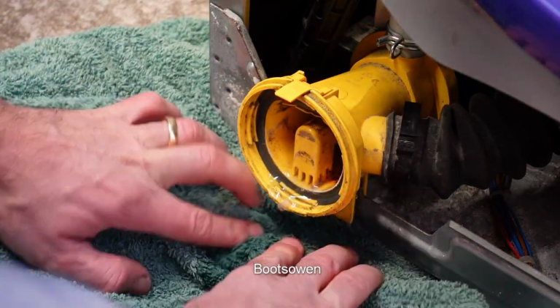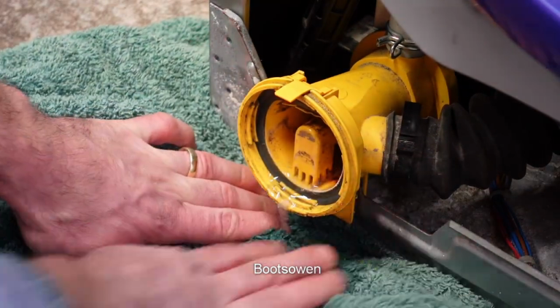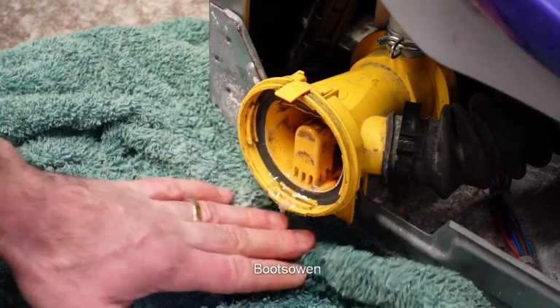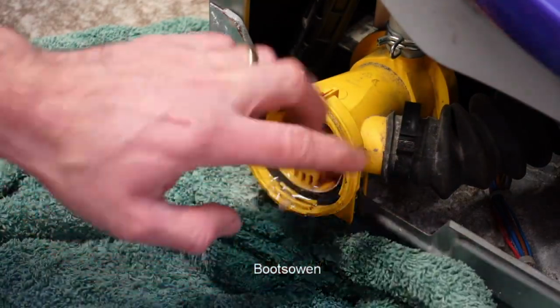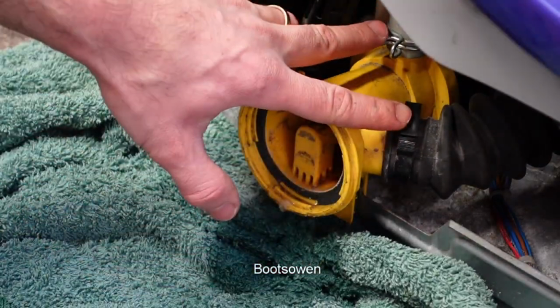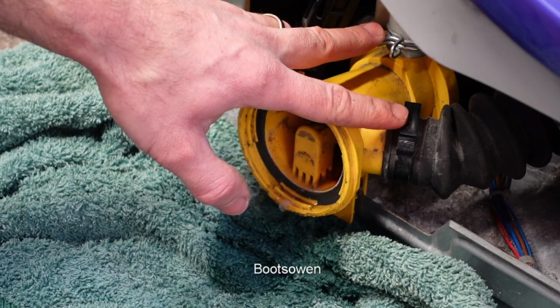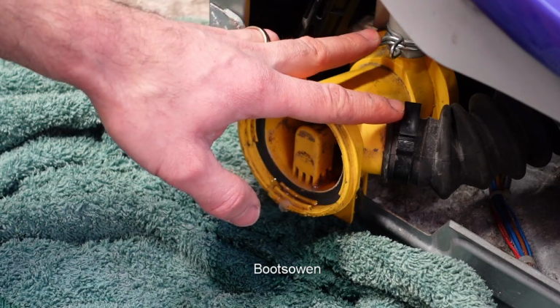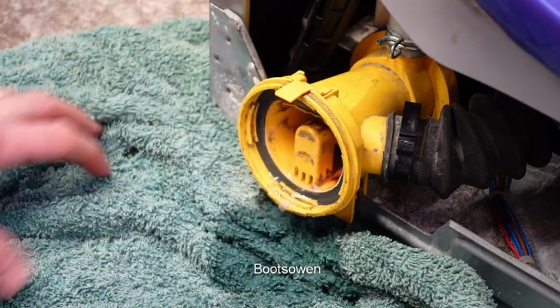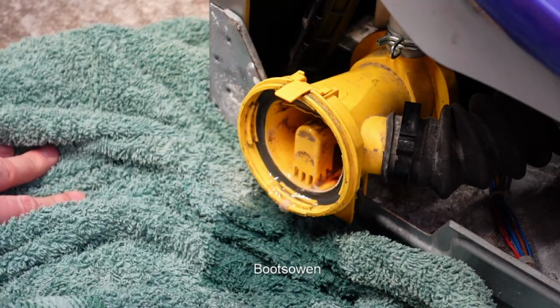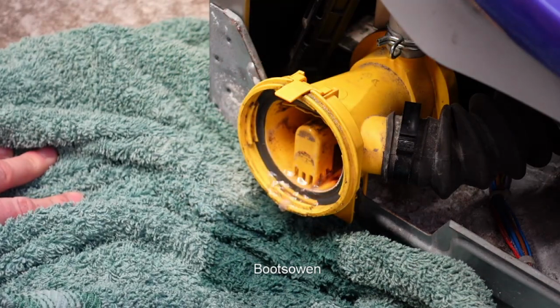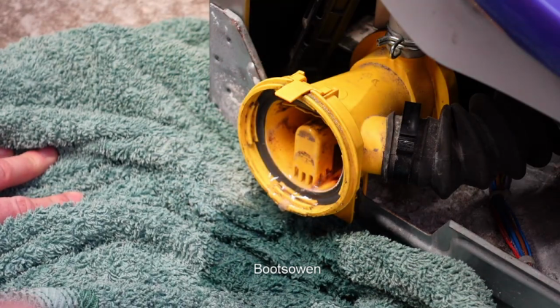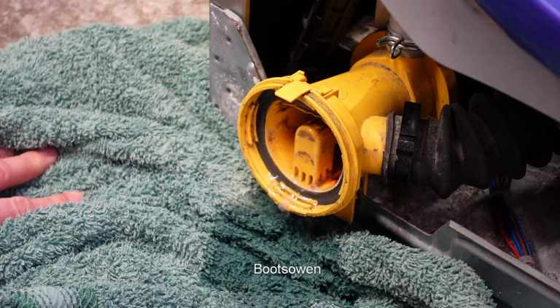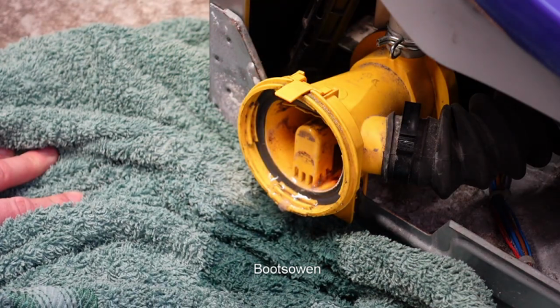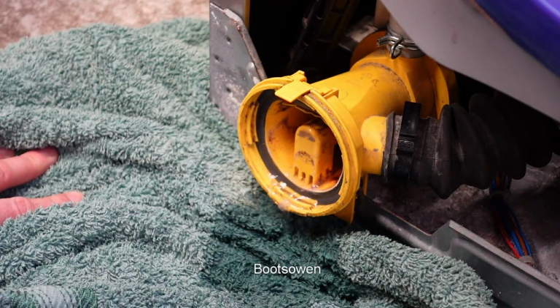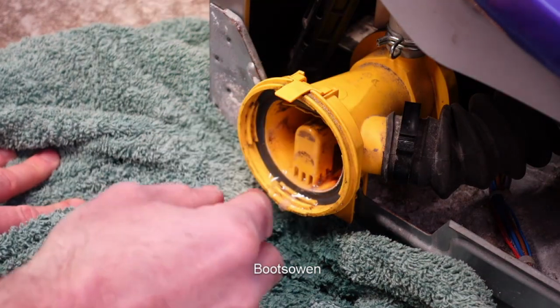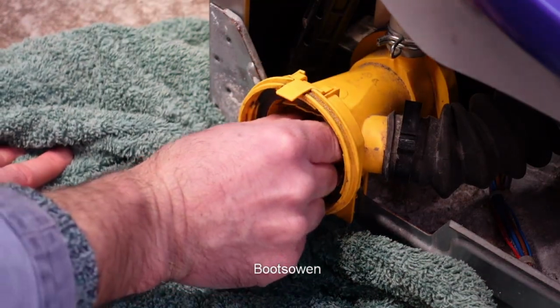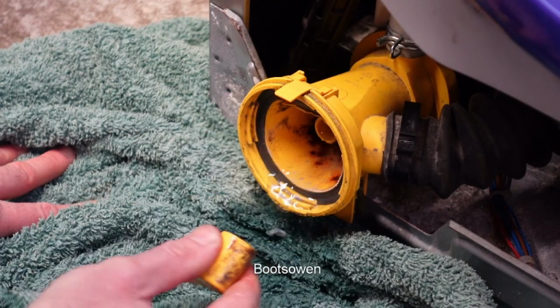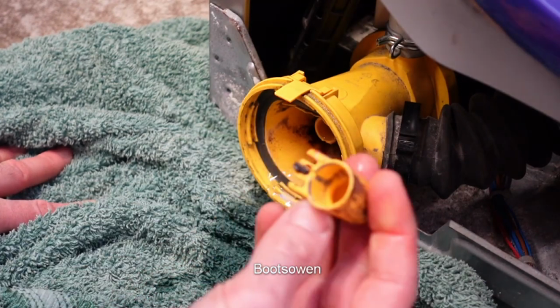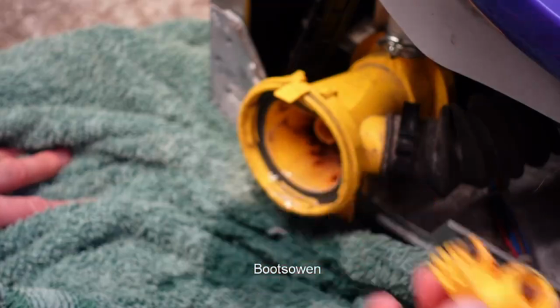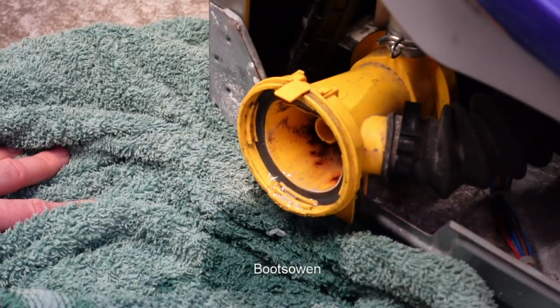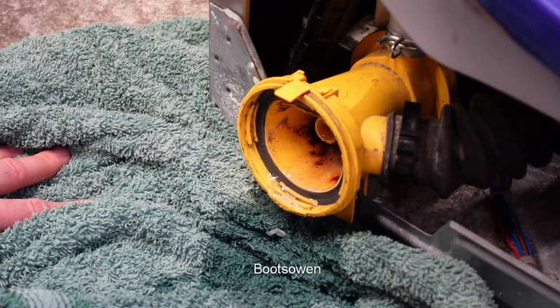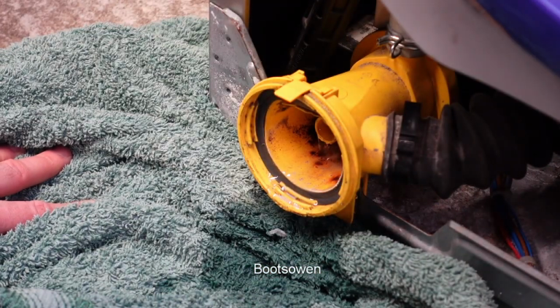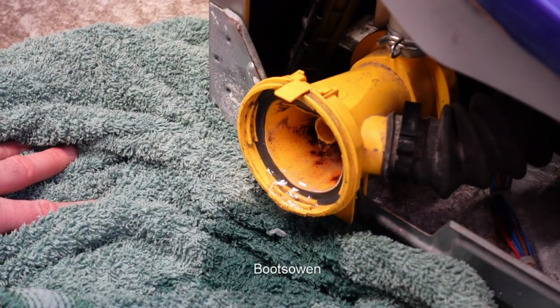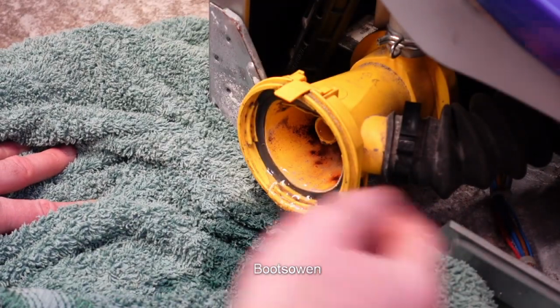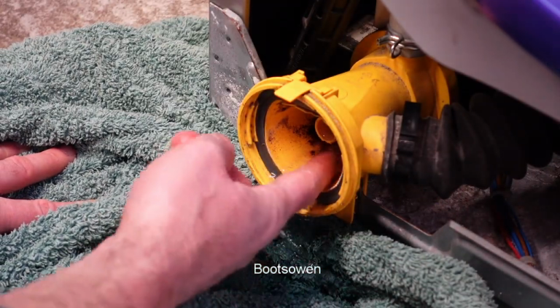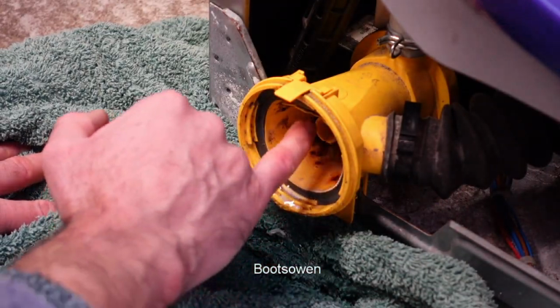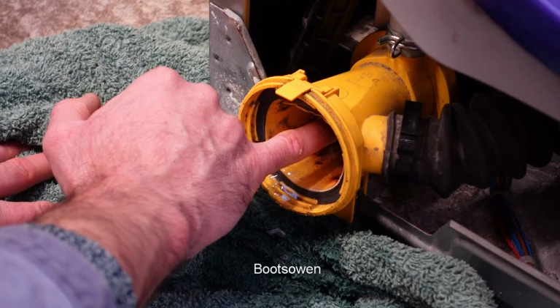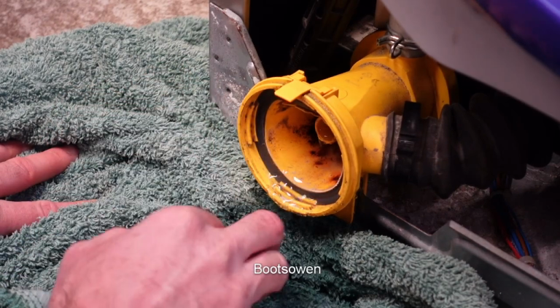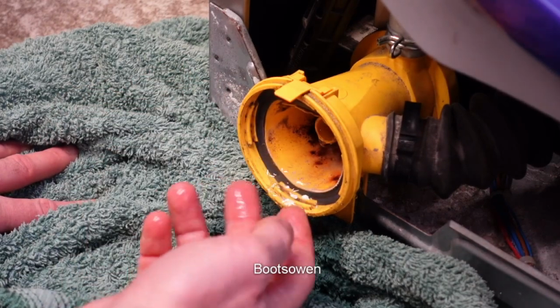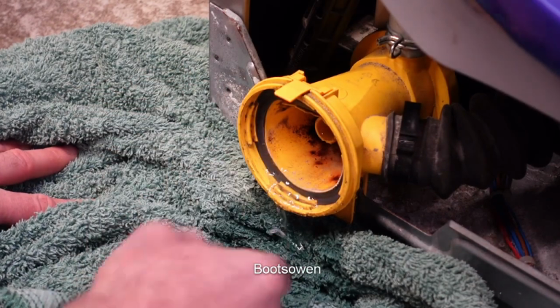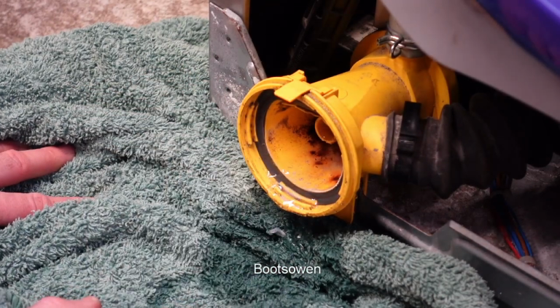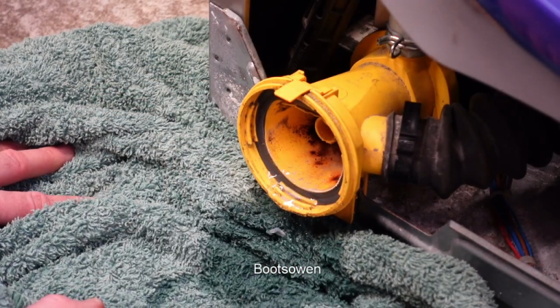To get the pump out we'll need to unclip these two hoses here which may well indeed have water in them. You can see it gurgling back. This is a siphon. You can hear it gurgling. The siphon's important because without it I don't think the pump will suck.